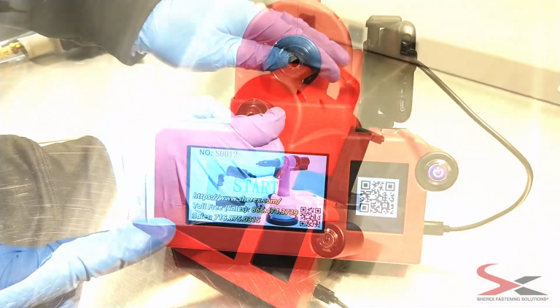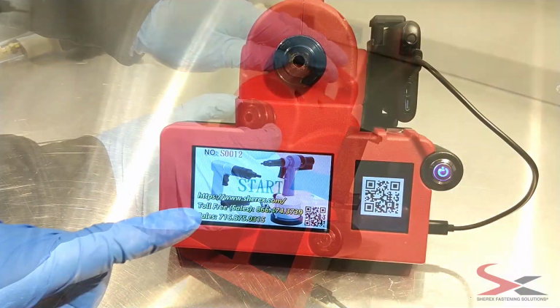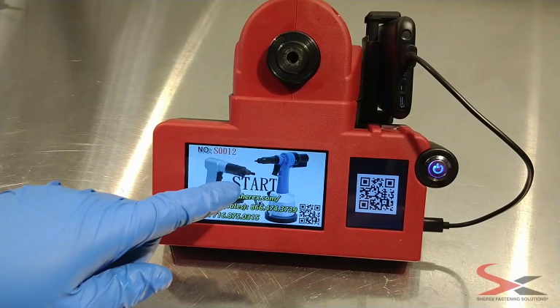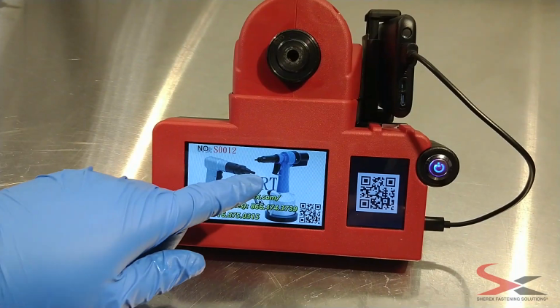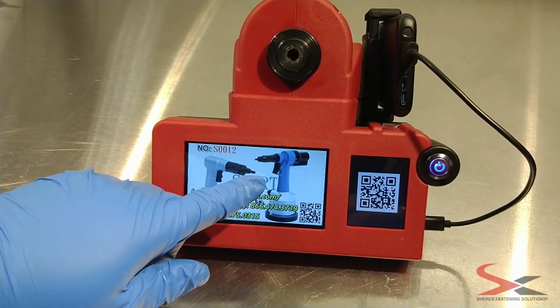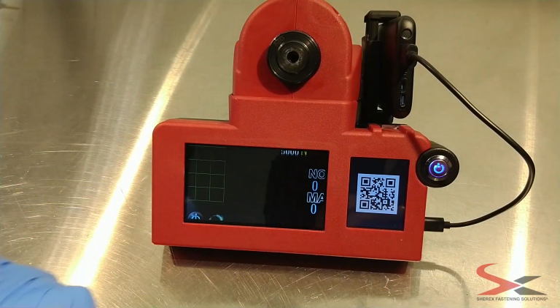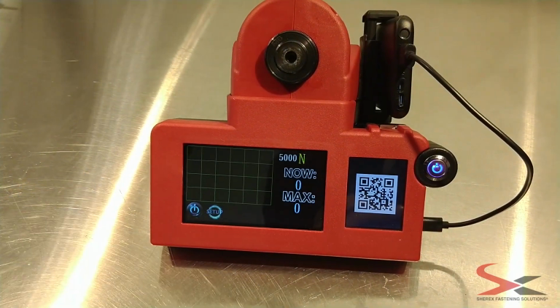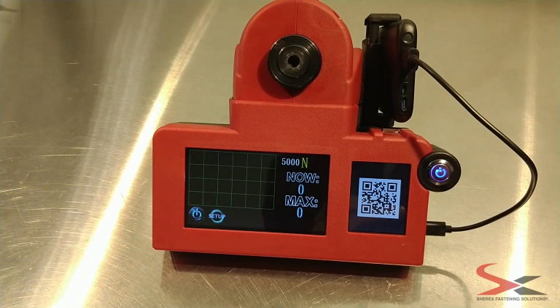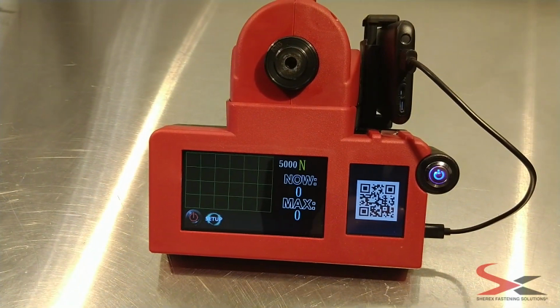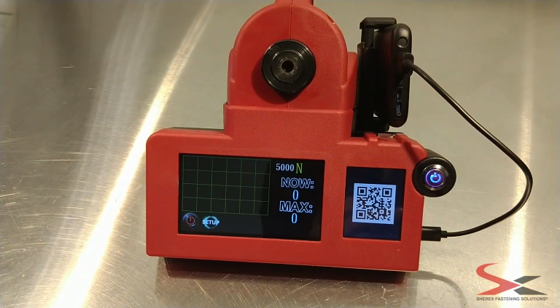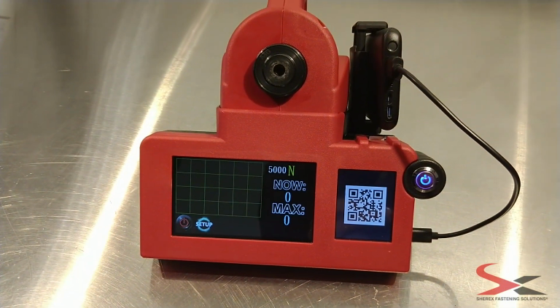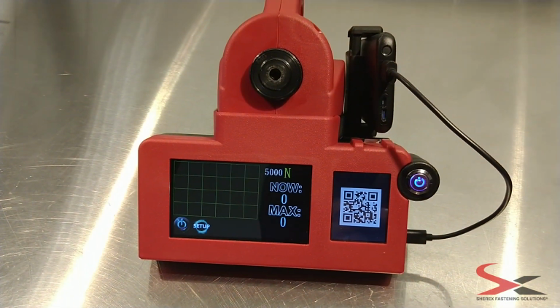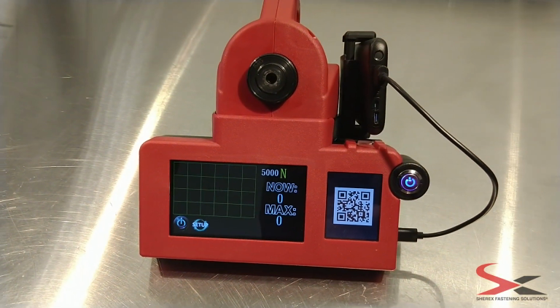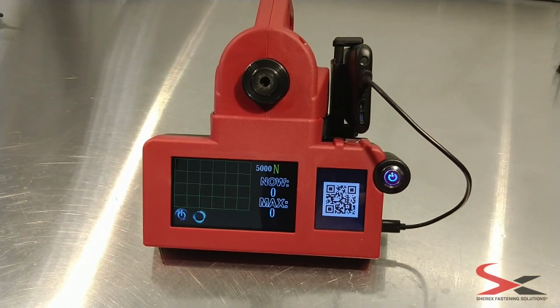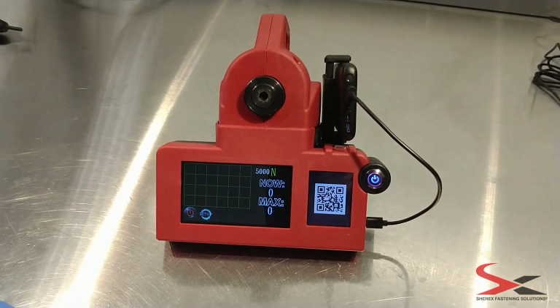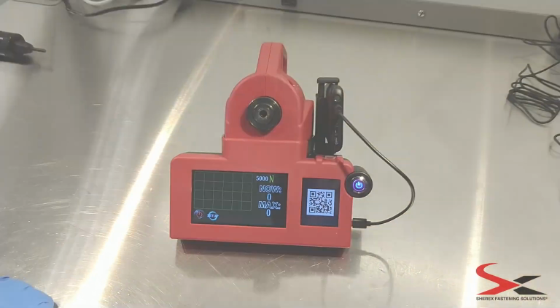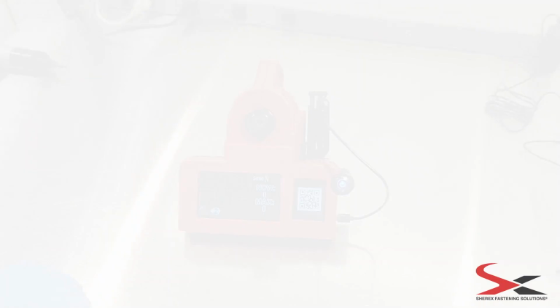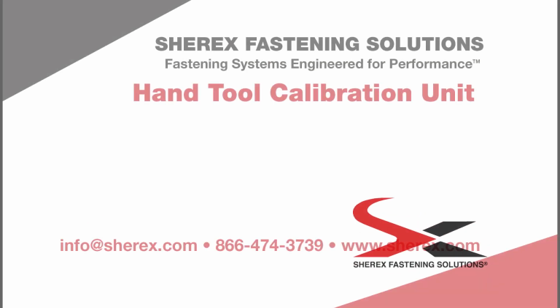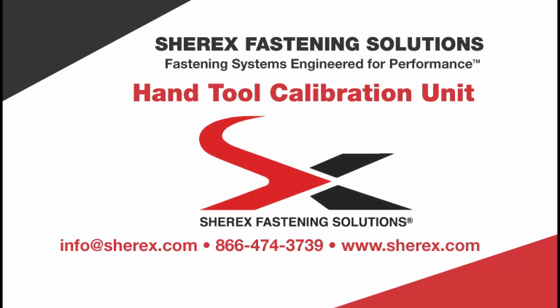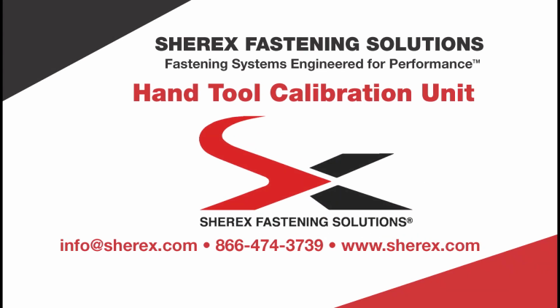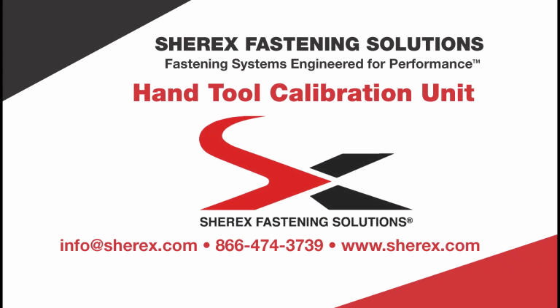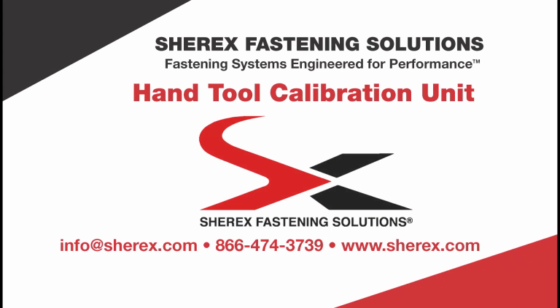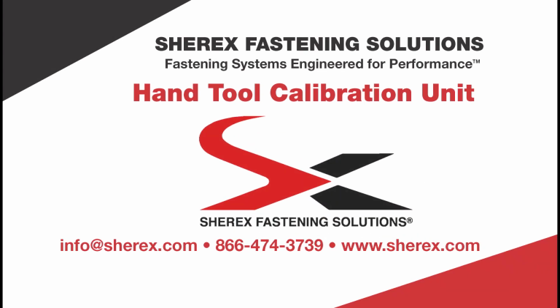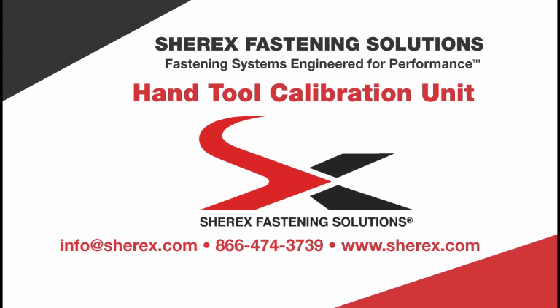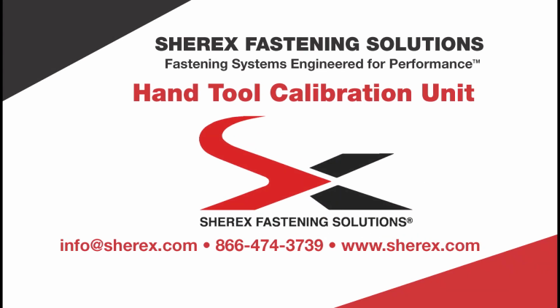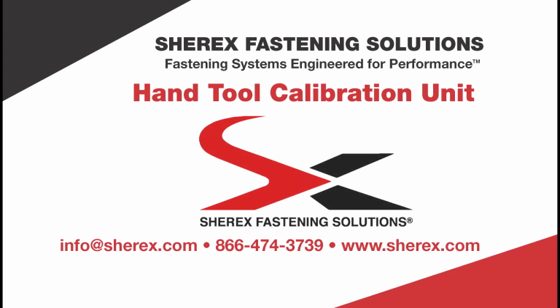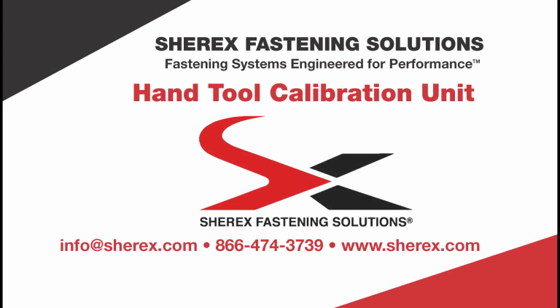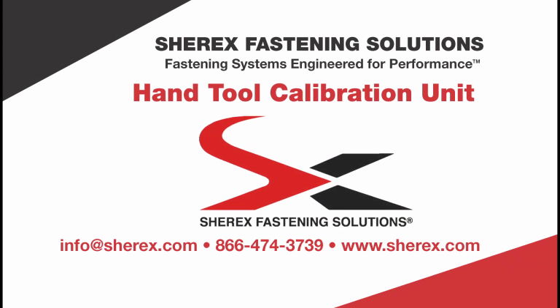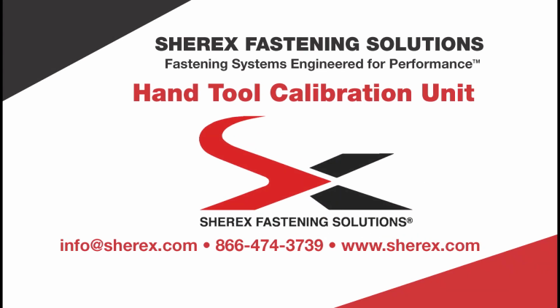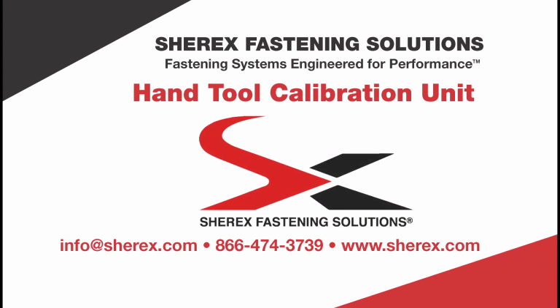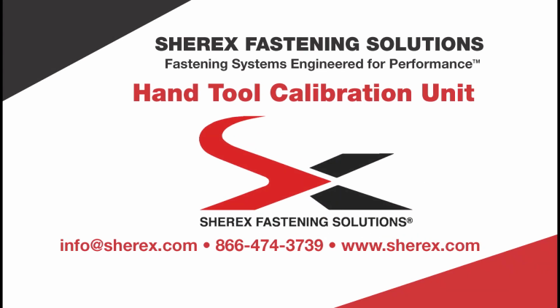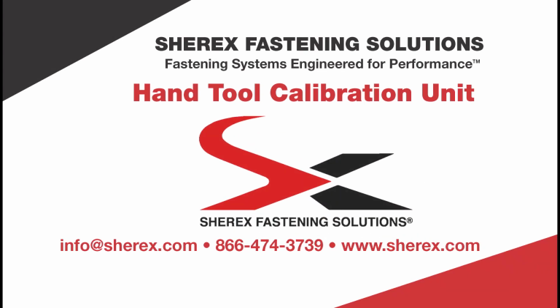Start using data to ensure the perfect install while reducing waste and decreasing maintenance costs with Shirex's Hand Tool Calibration Unit. Visit our website to learn more.